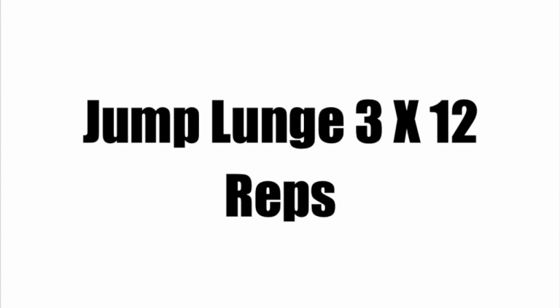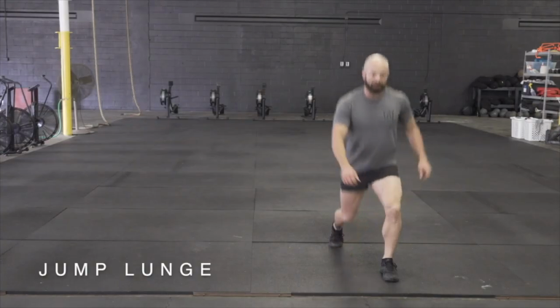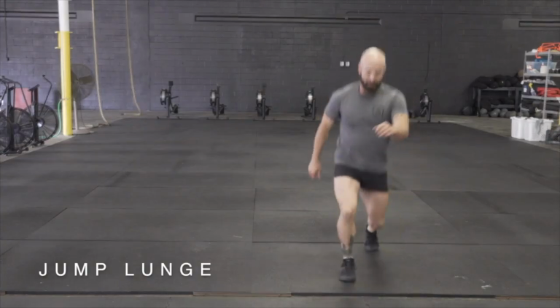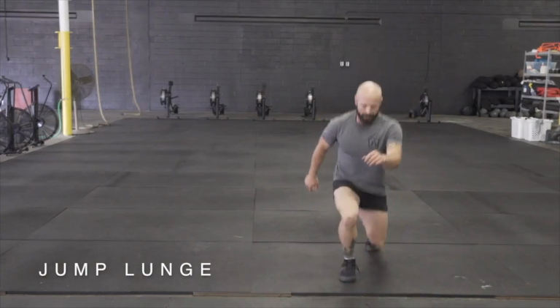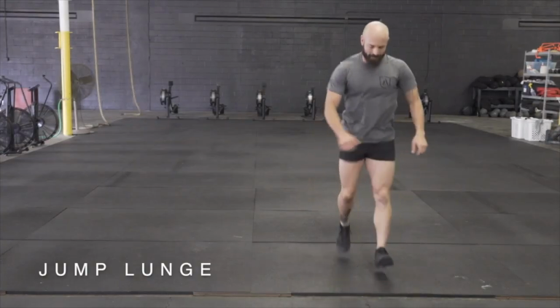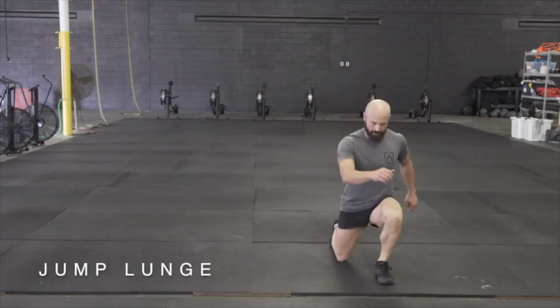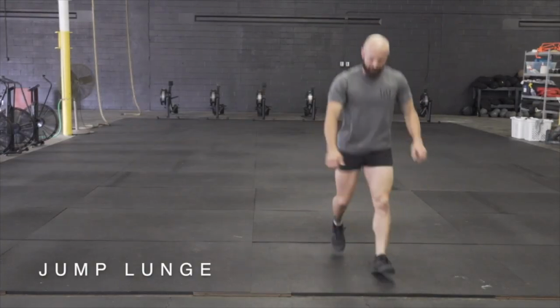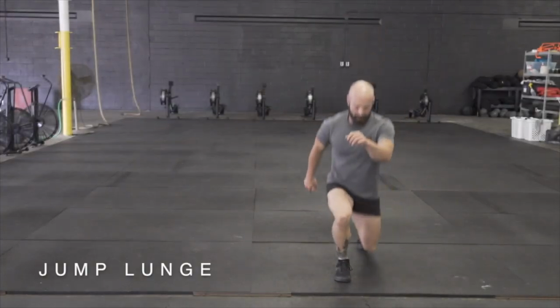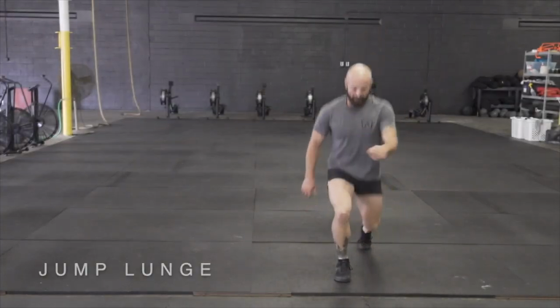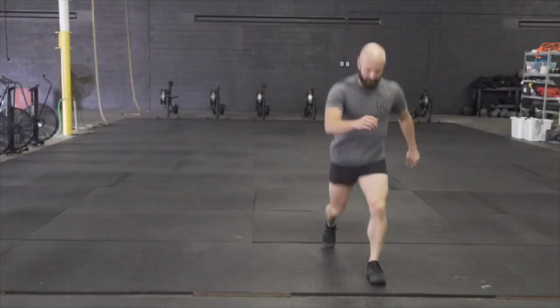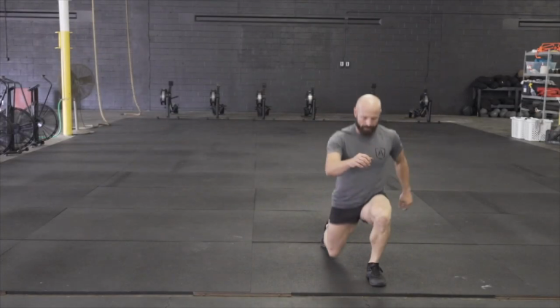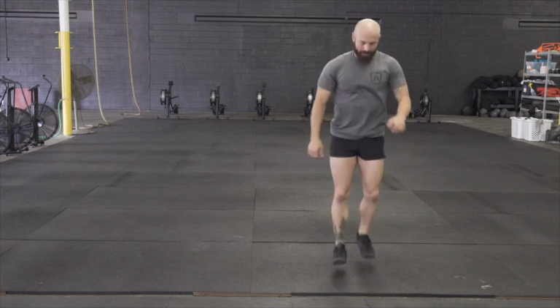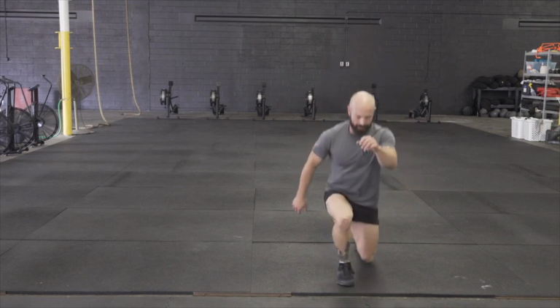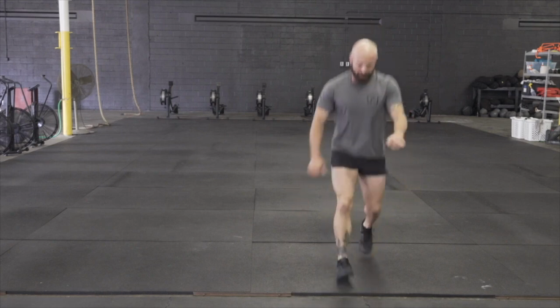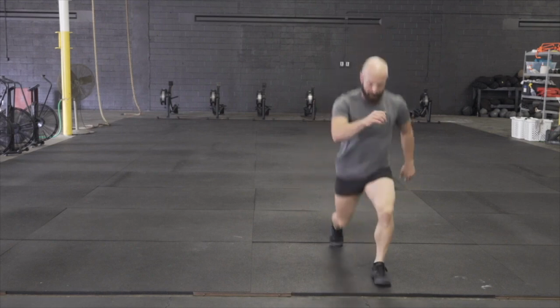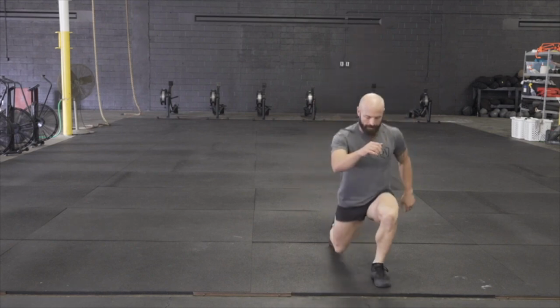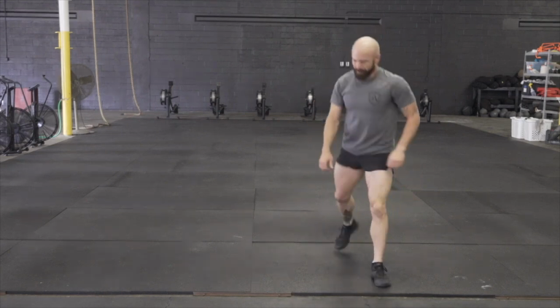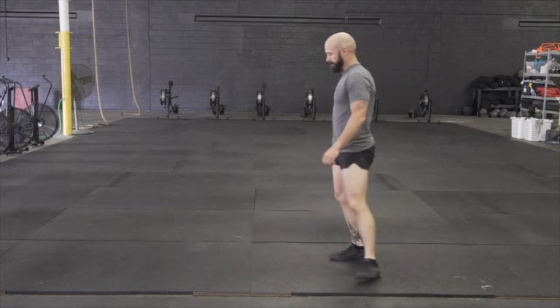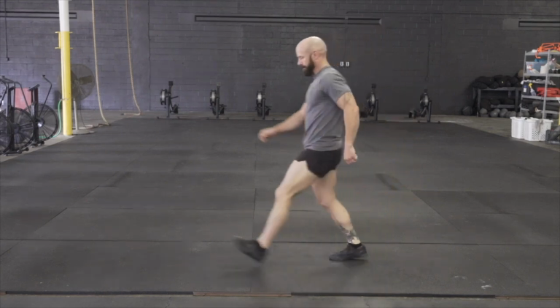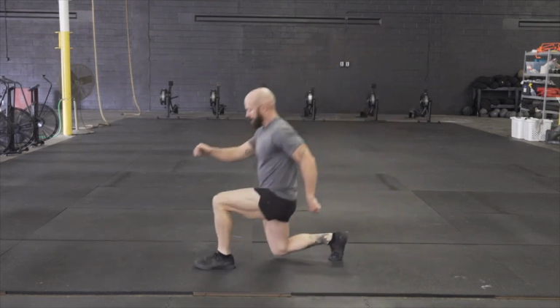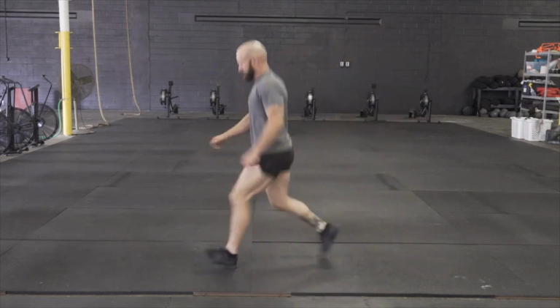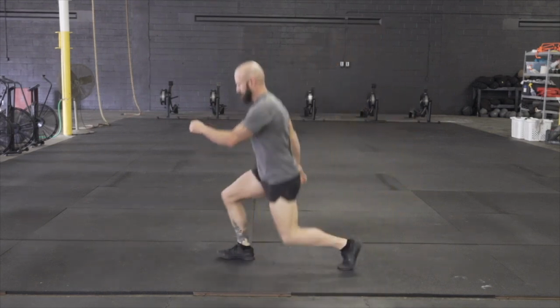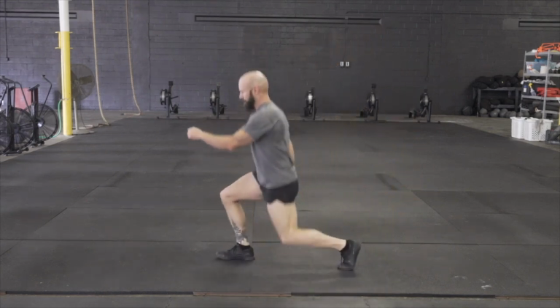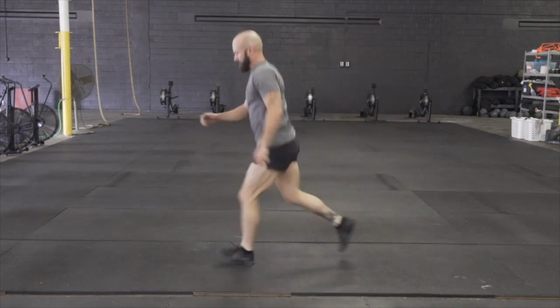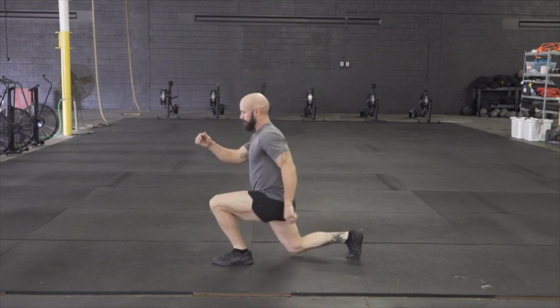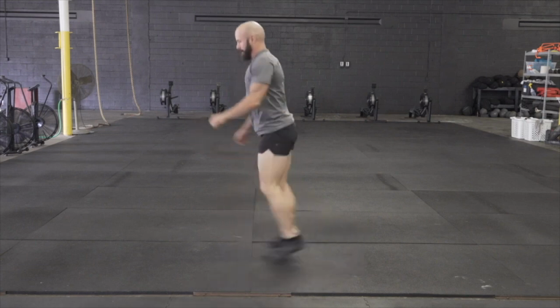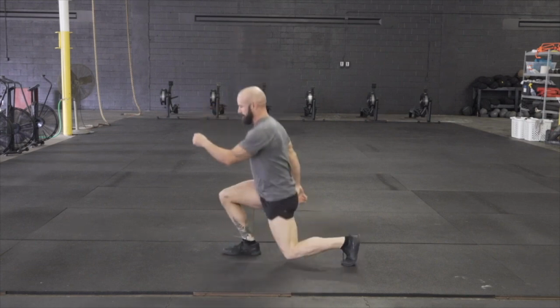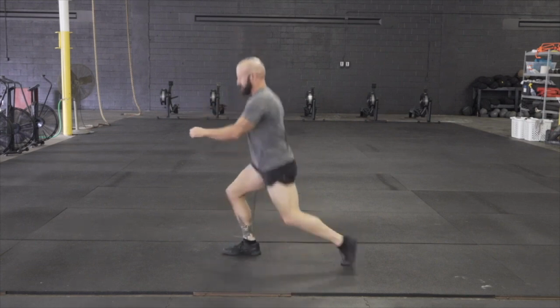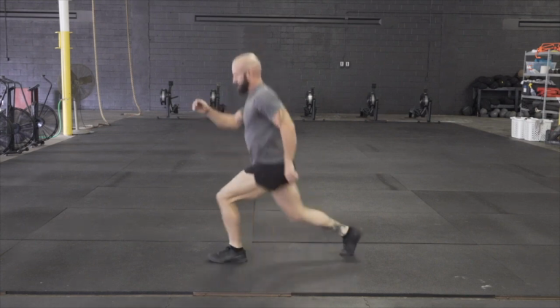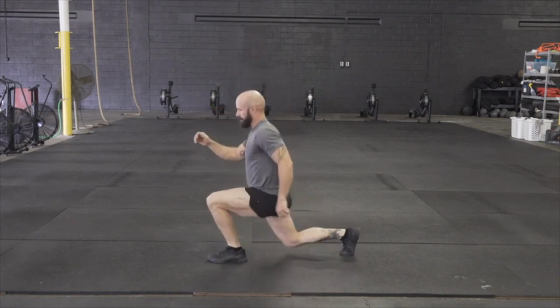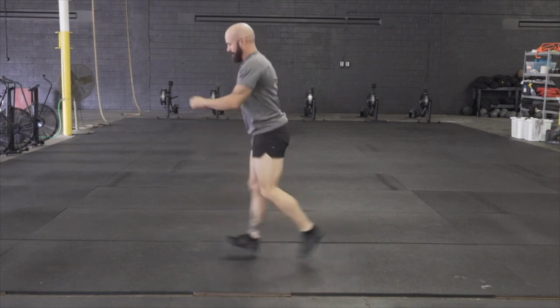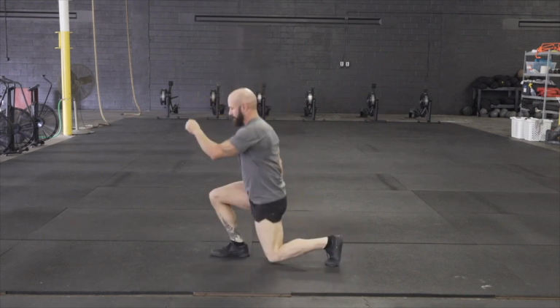You're going to drop into a lunge position, push into the ground, and switch your stance in midair. You're going to notice the athlete here is controlling a descent, lightly touching the ground with his knee, and maintaining a nice and upright posture.